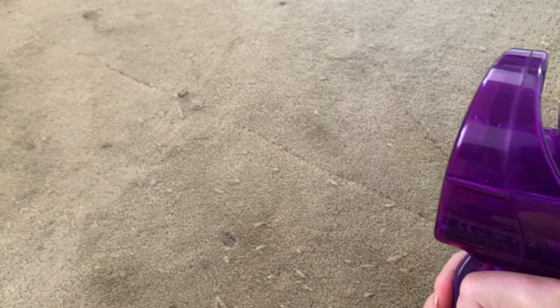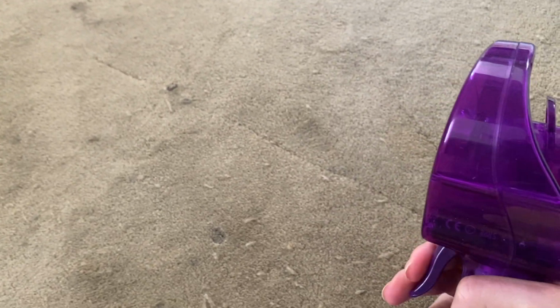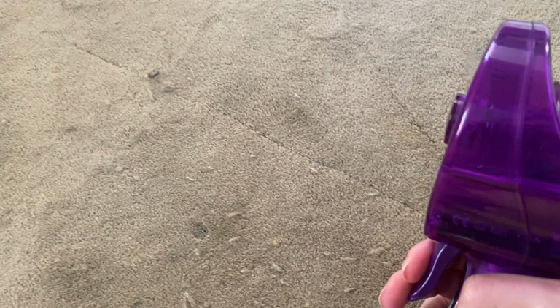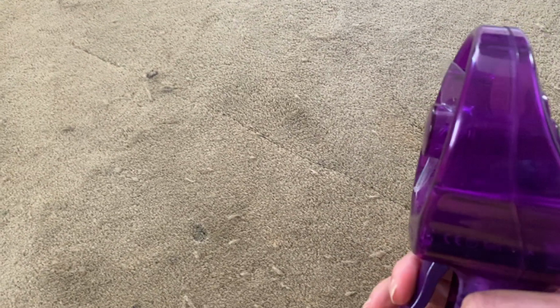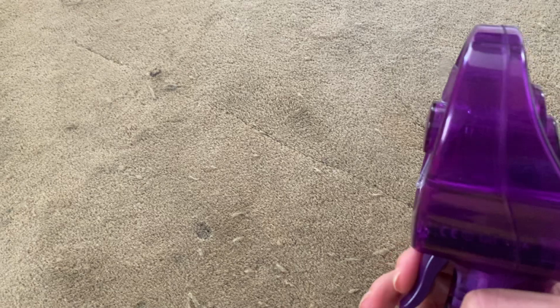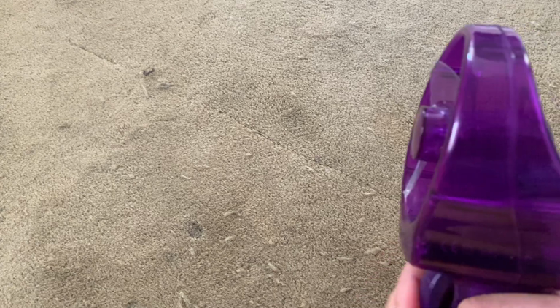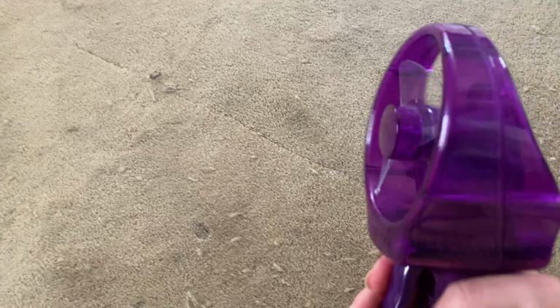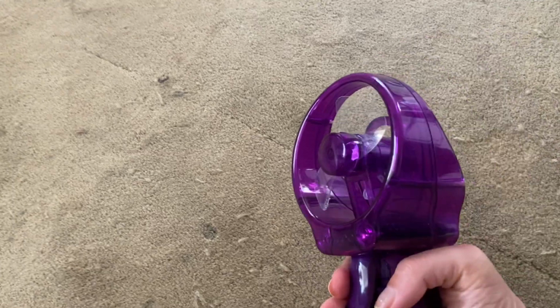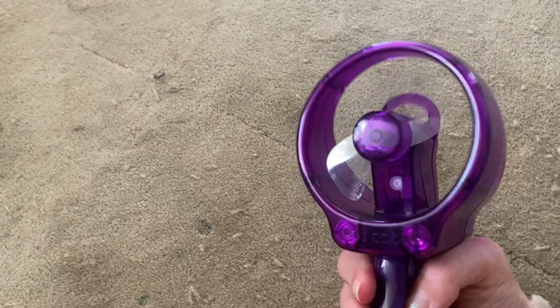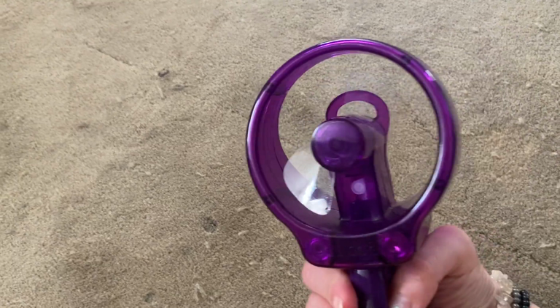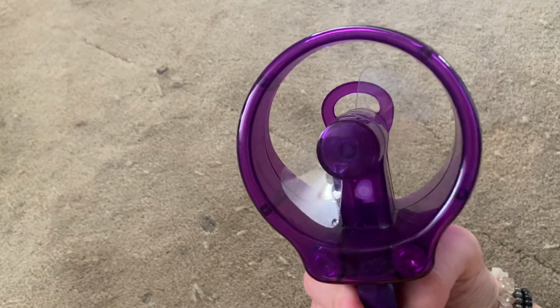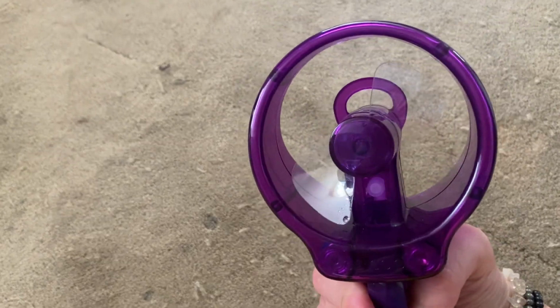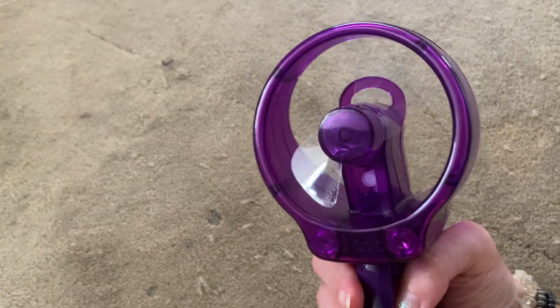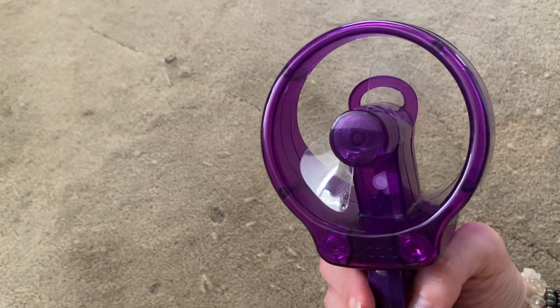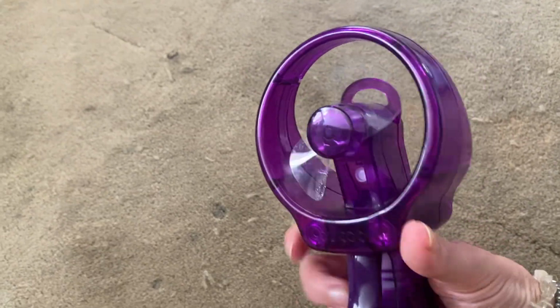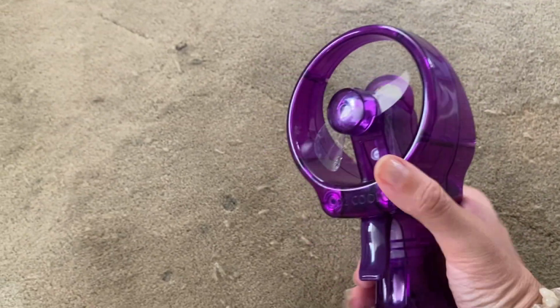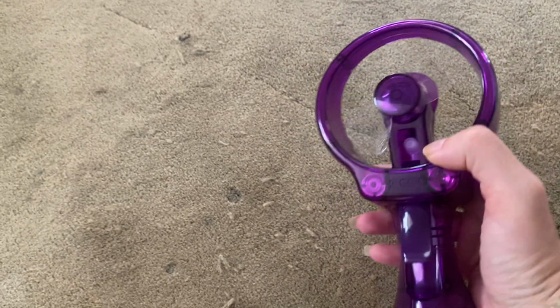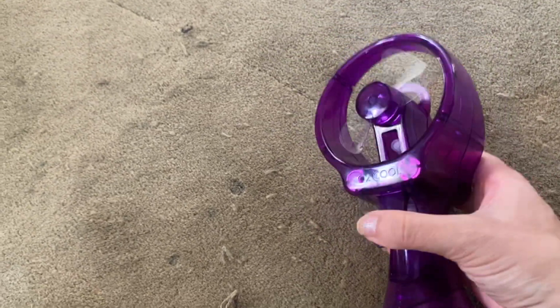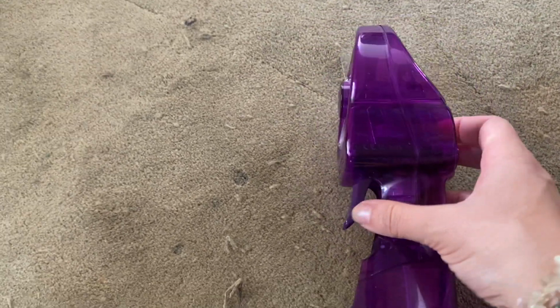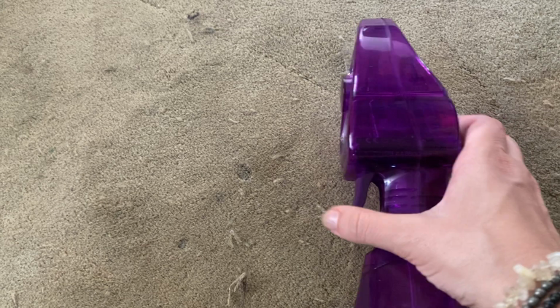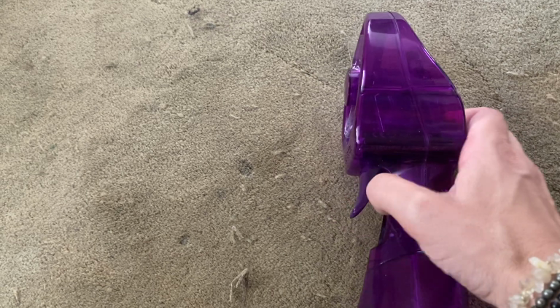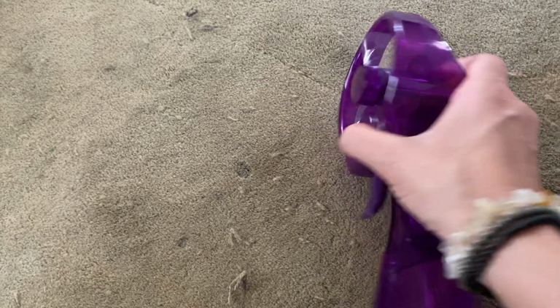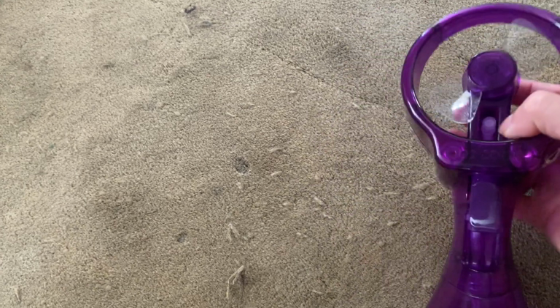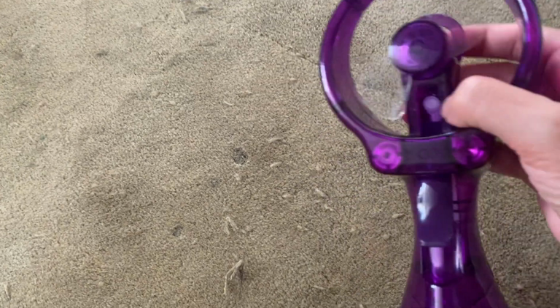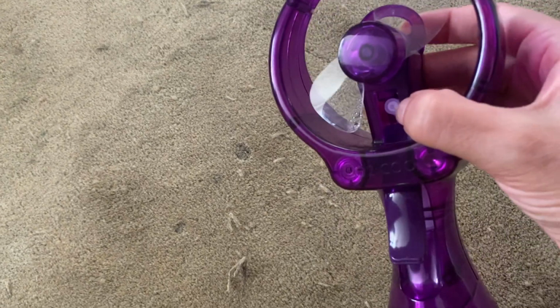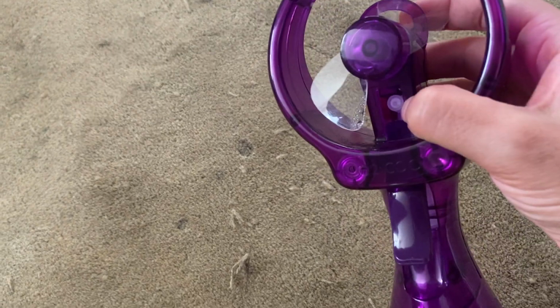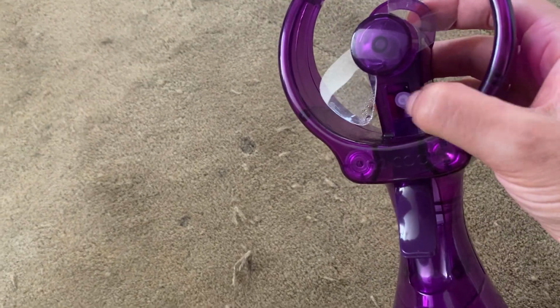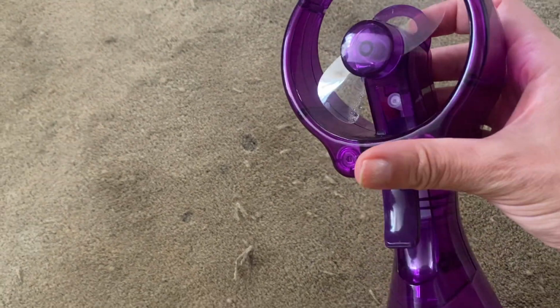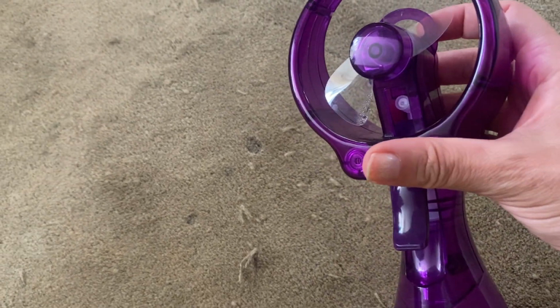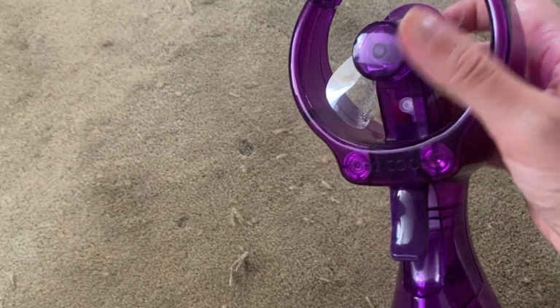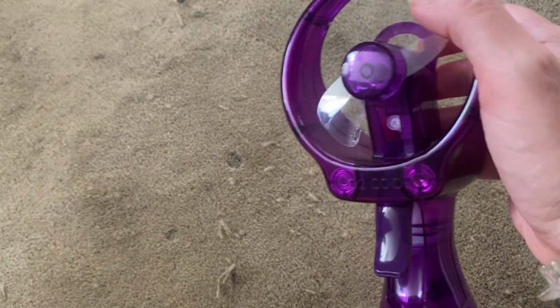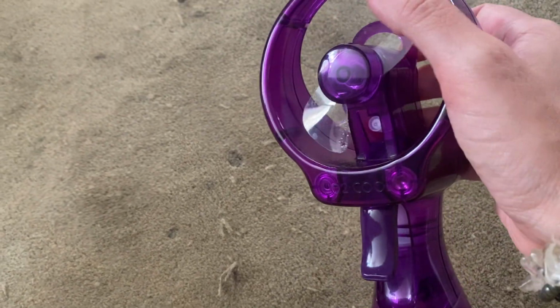I don't know if you can see it, but it's coming out. I can't spray it at the screen, but when I pull this trigger, the water sprays out here.